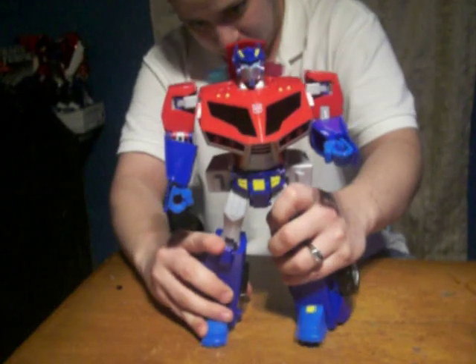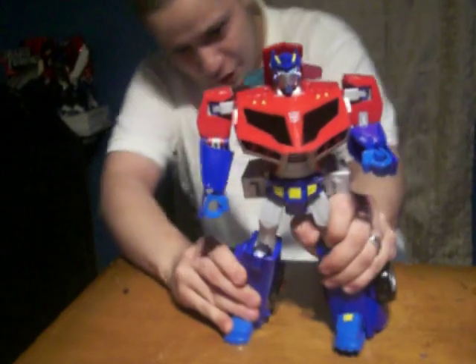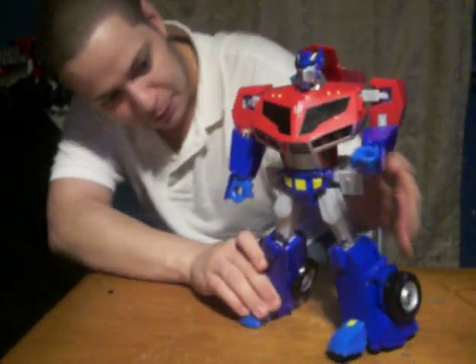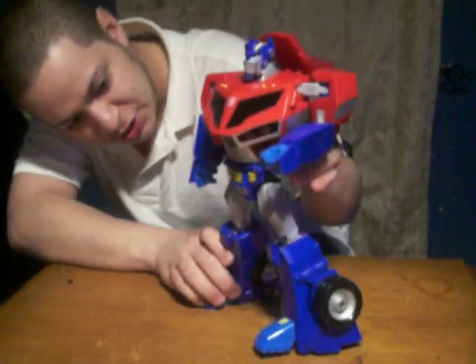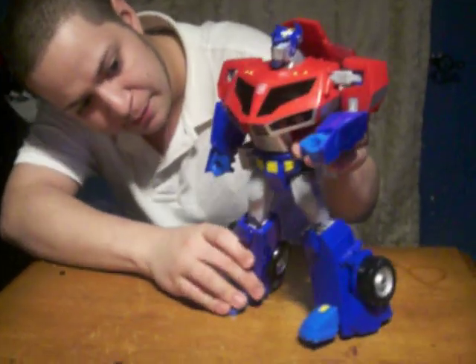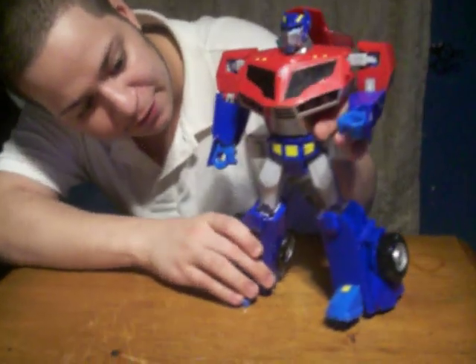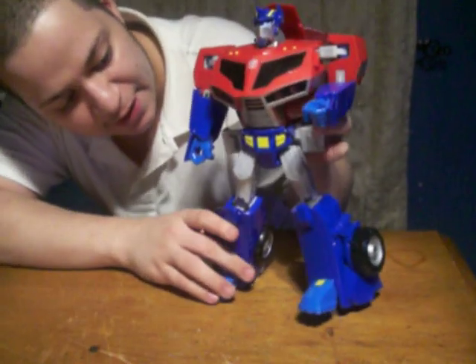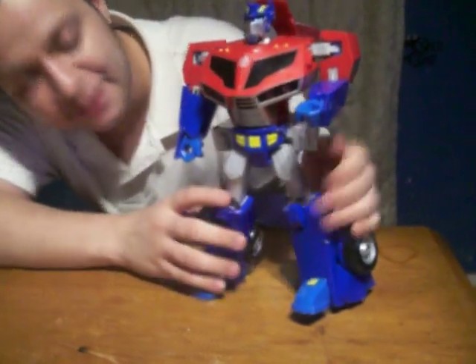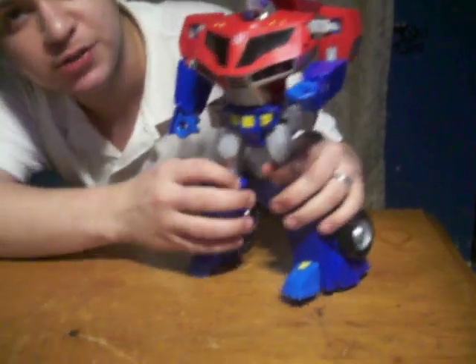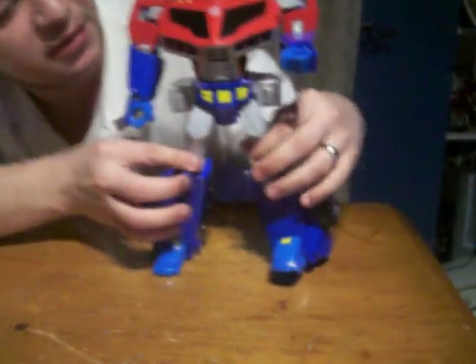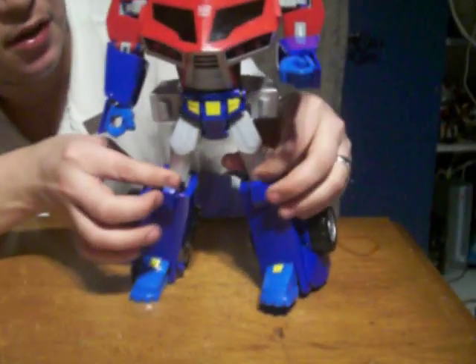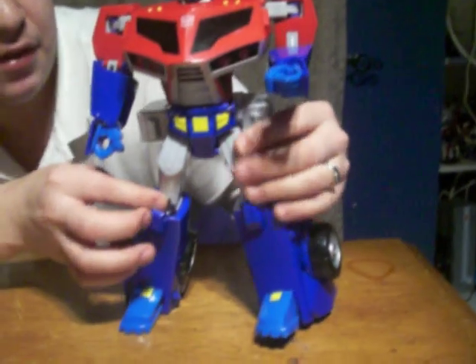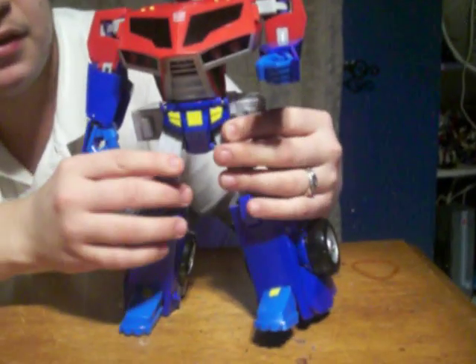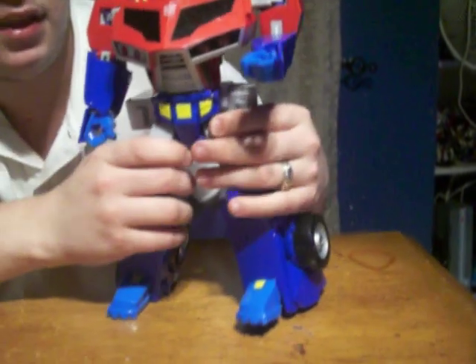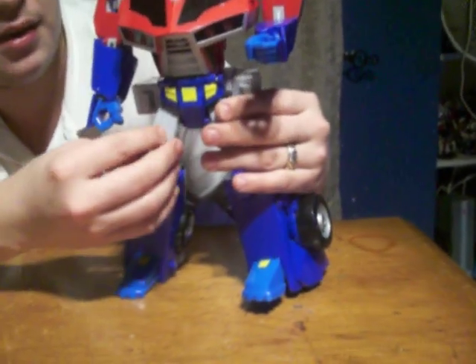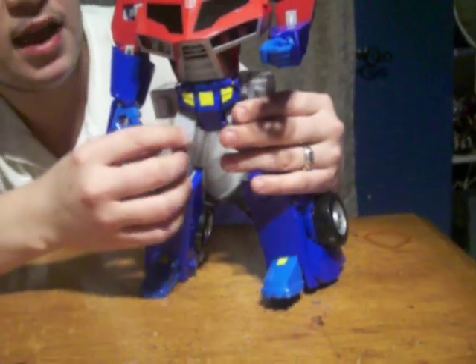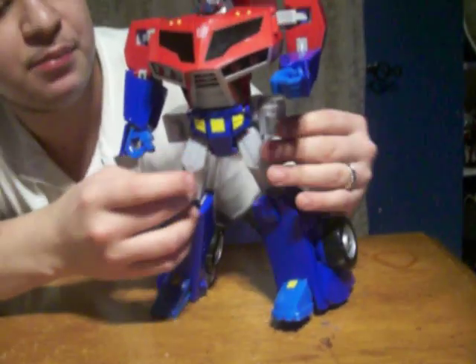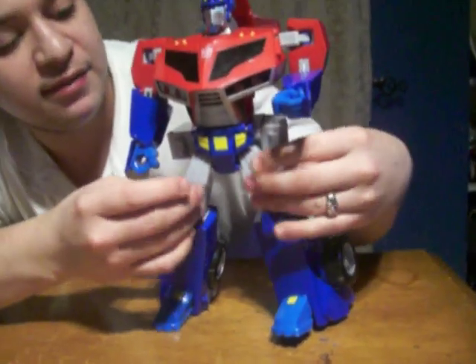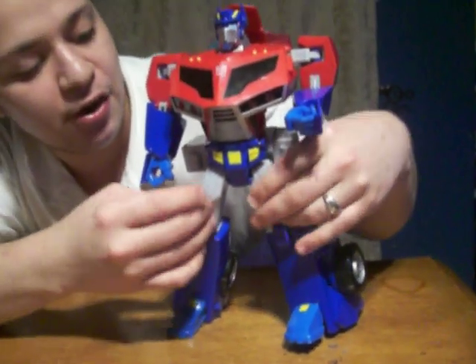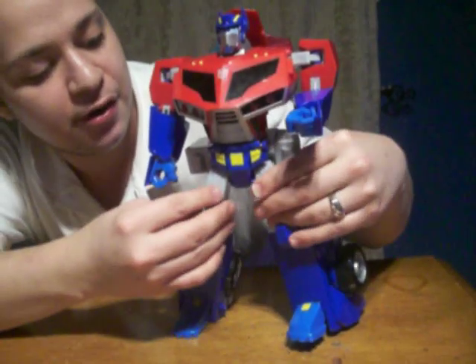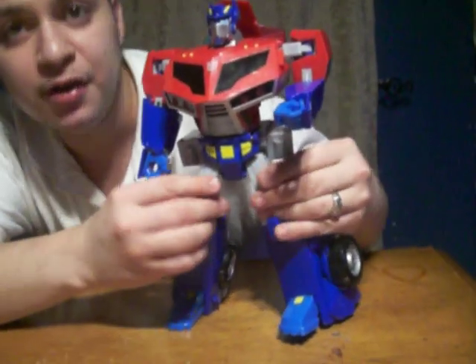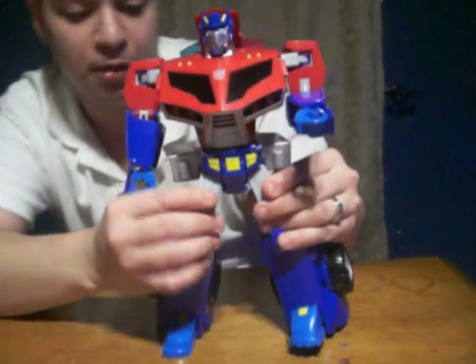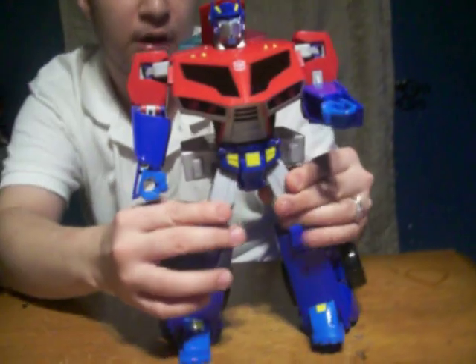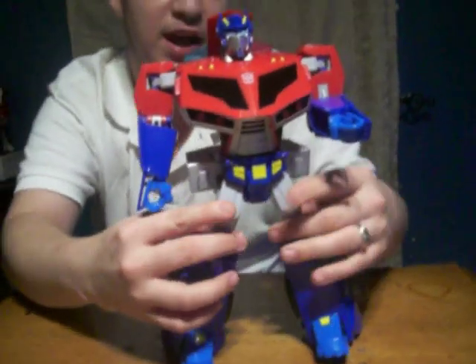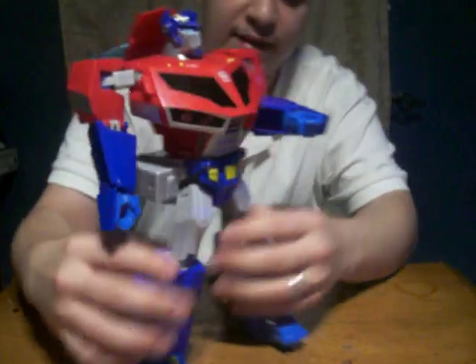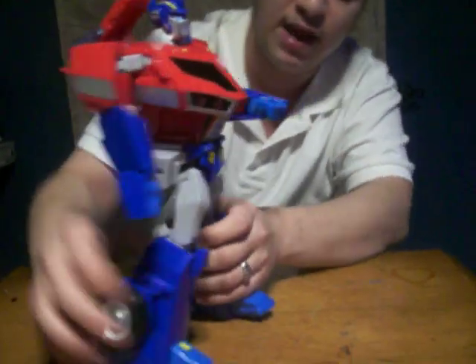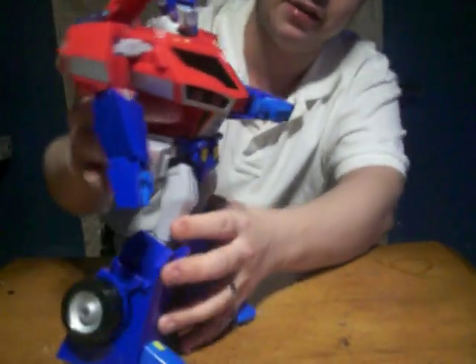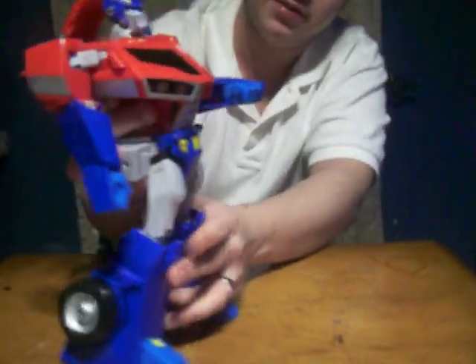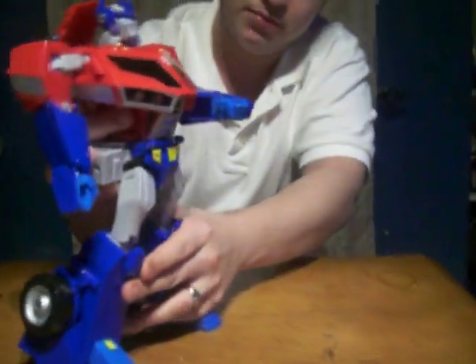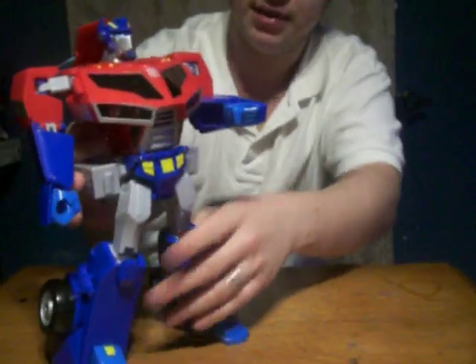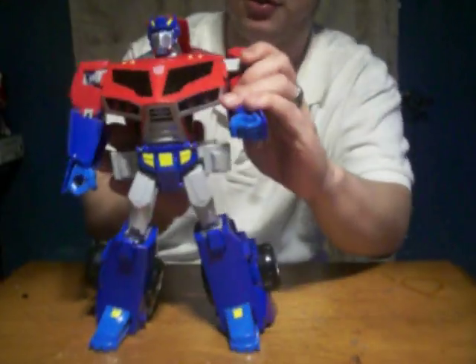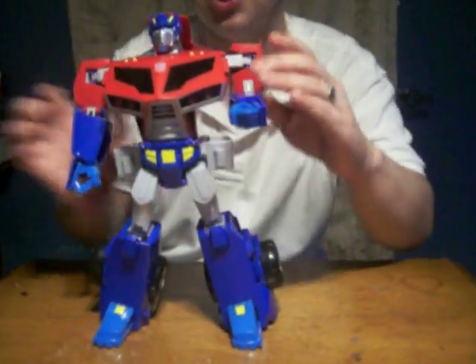It's kind of hard to position him because he's like Voyager Prime. His knees are pushed out like that, so you have to kind of pose him like that so he can be straight.